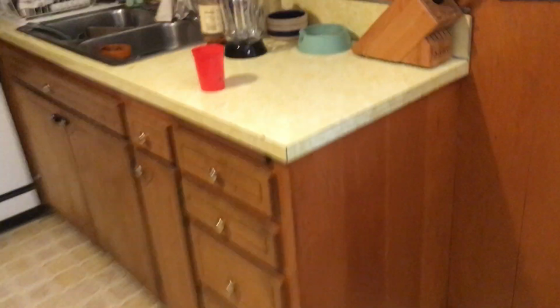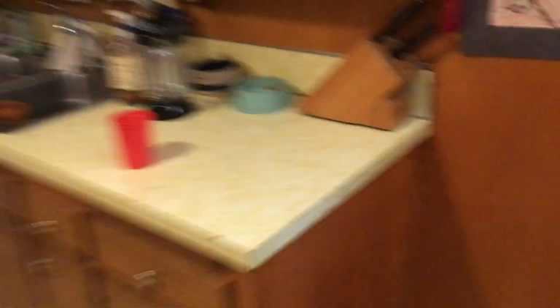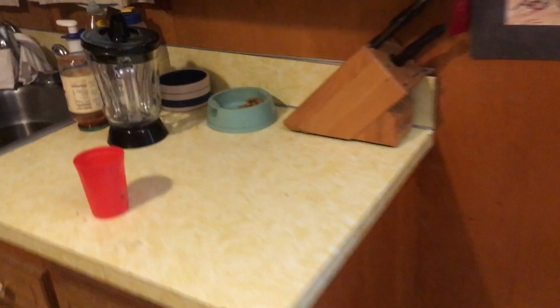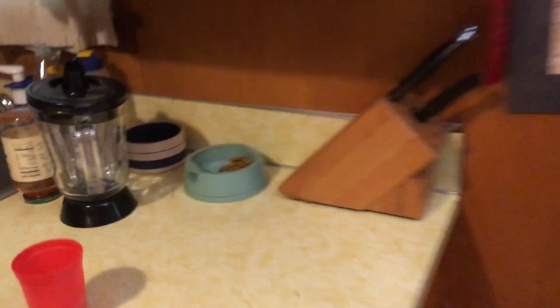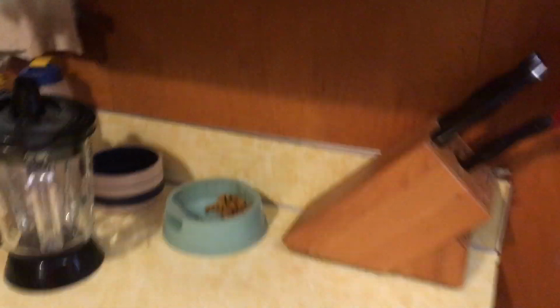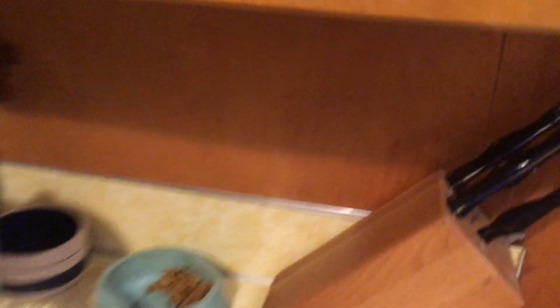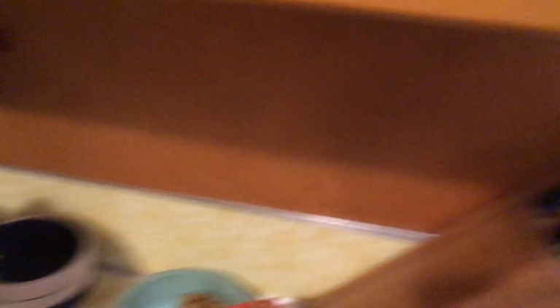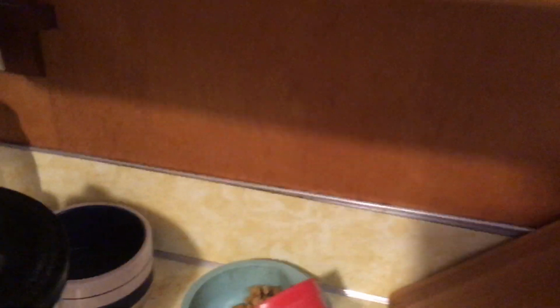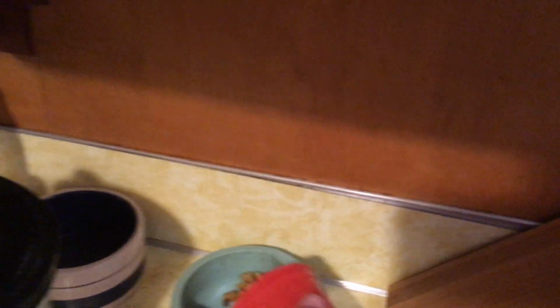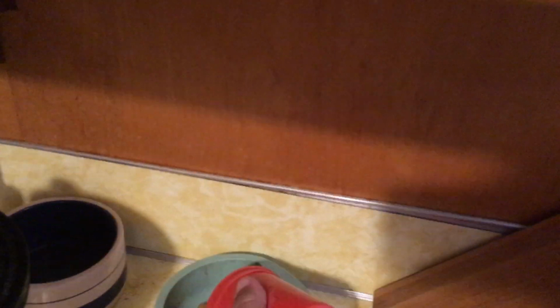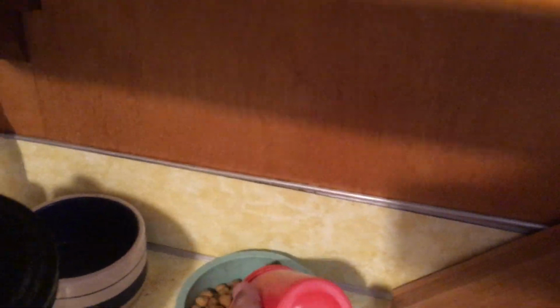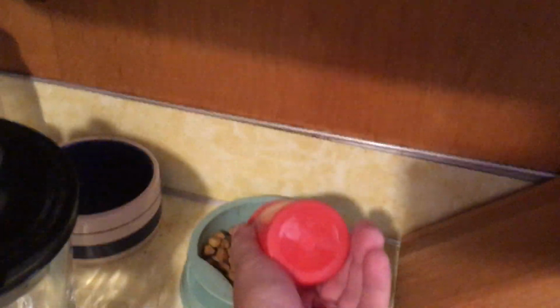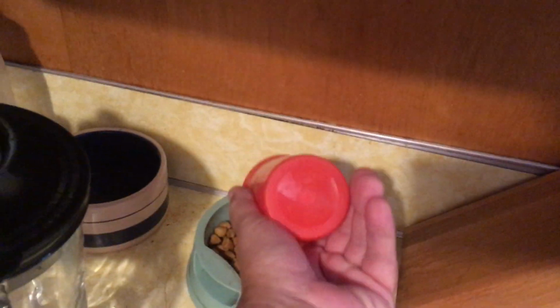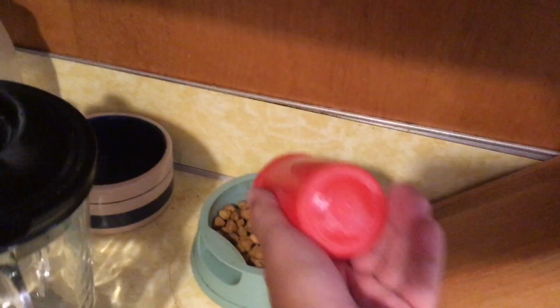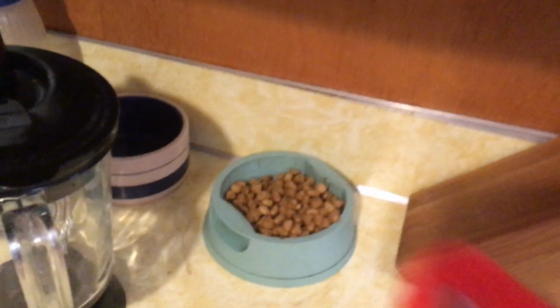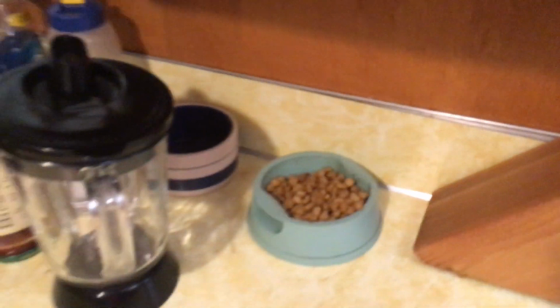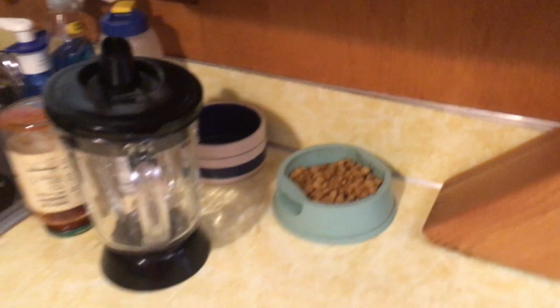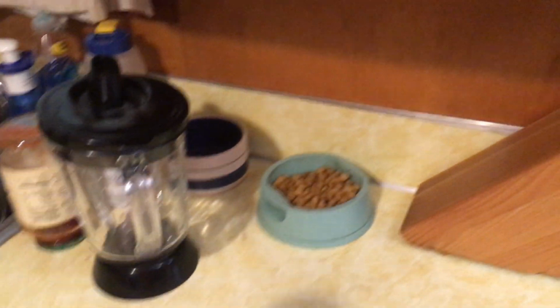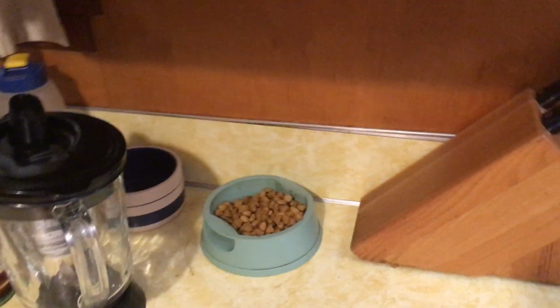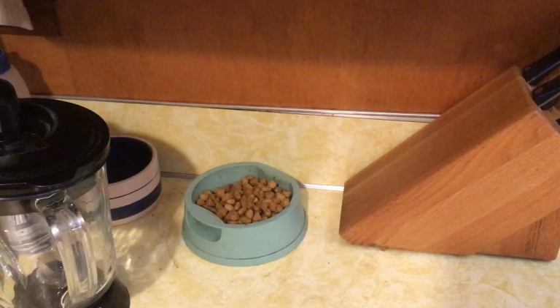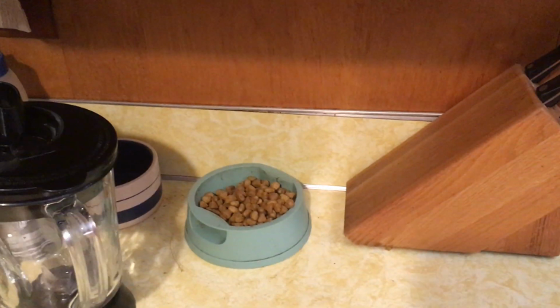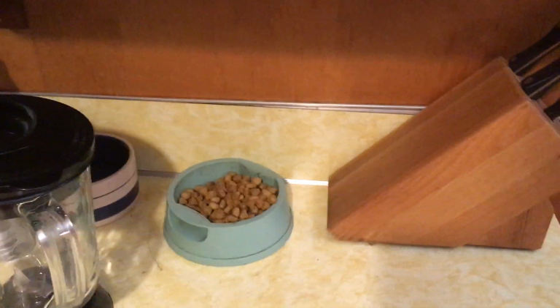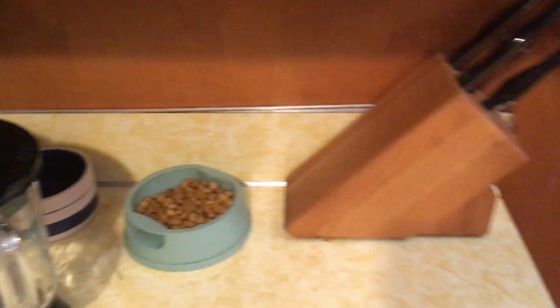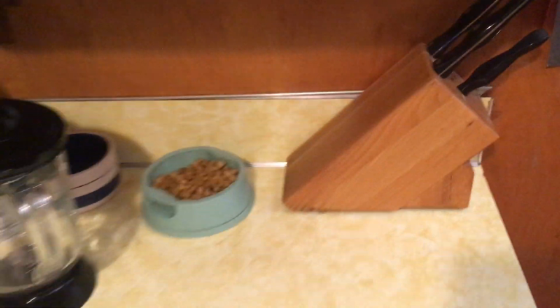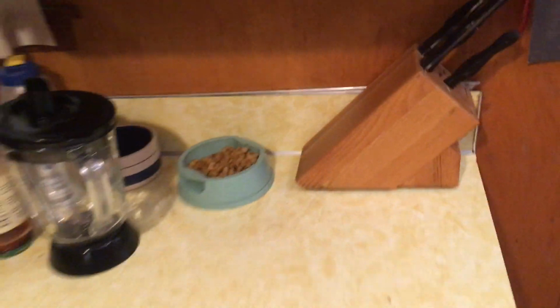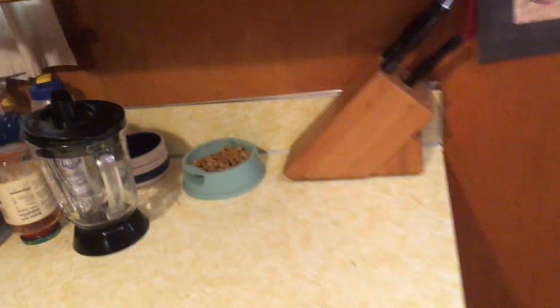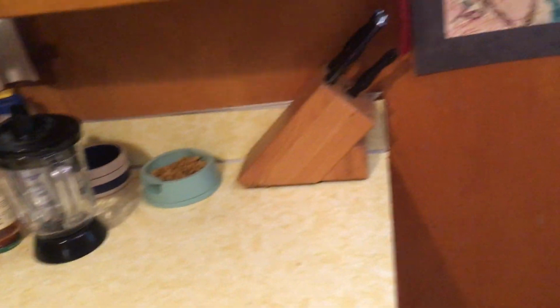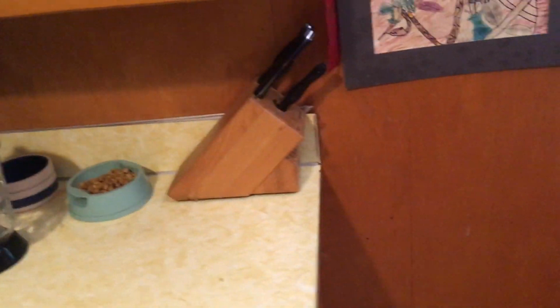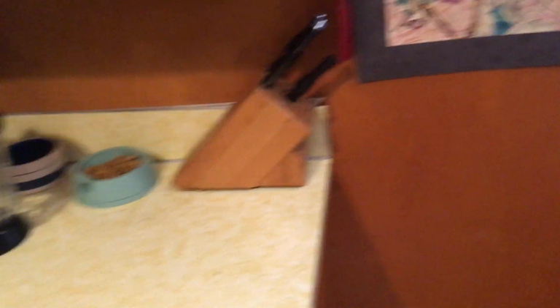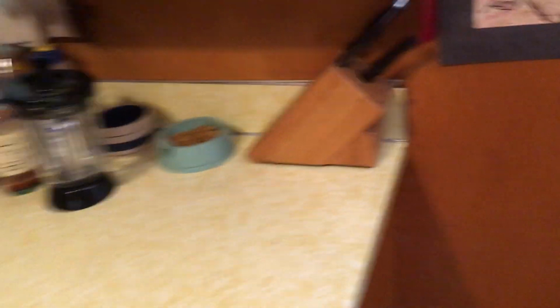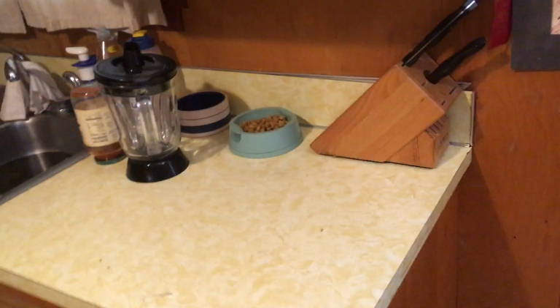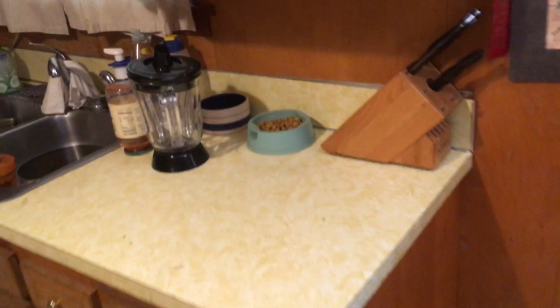I just make sure their bowl is always full, because for some reason cats think that if their bowl is a little bit empty, then it's completely empty.